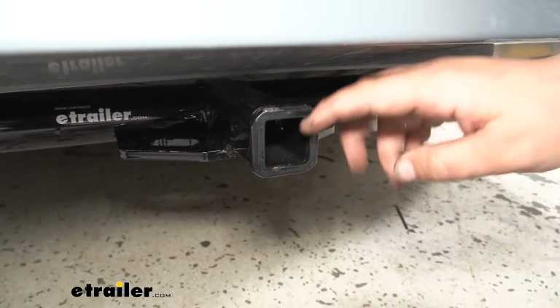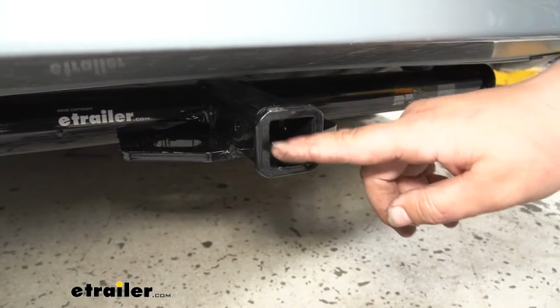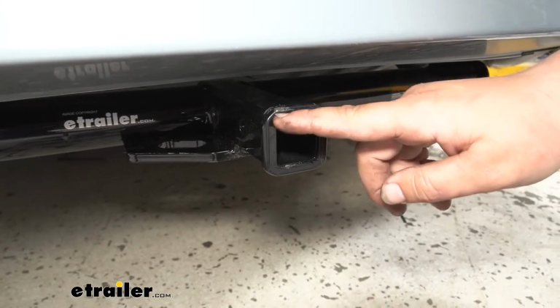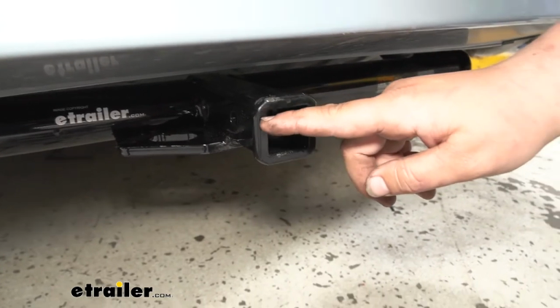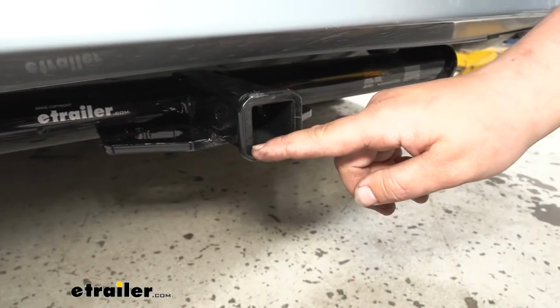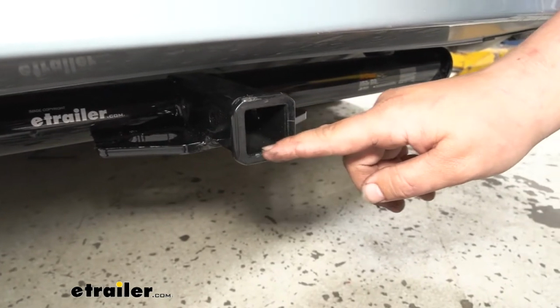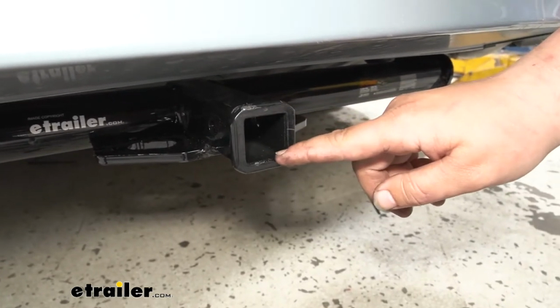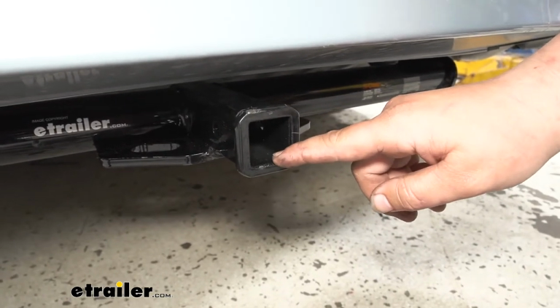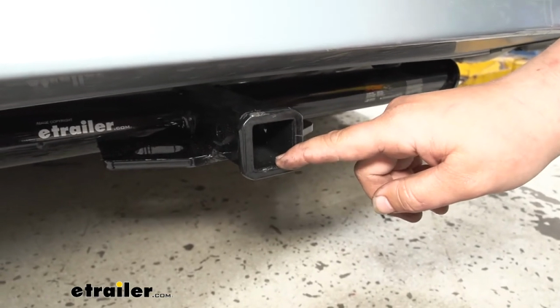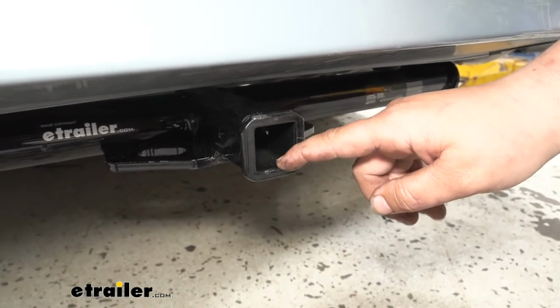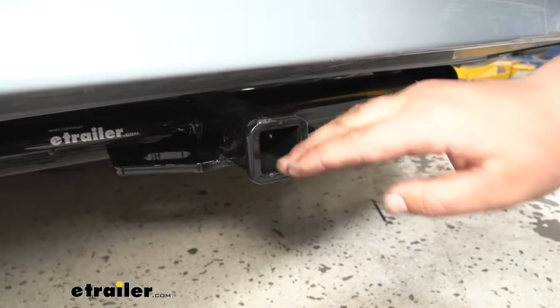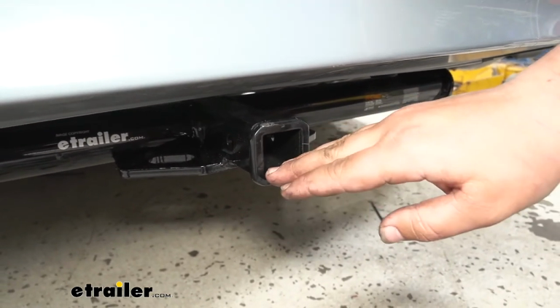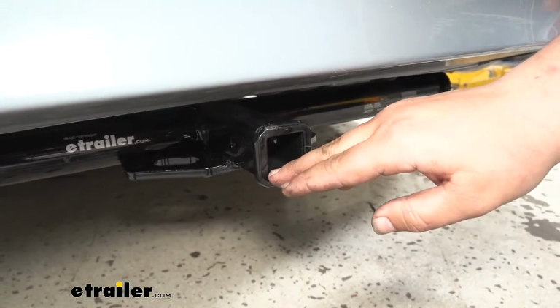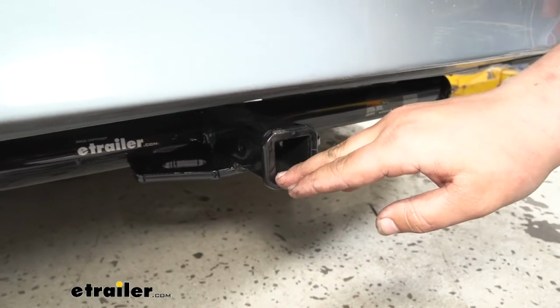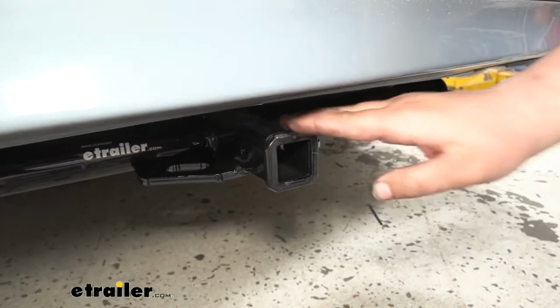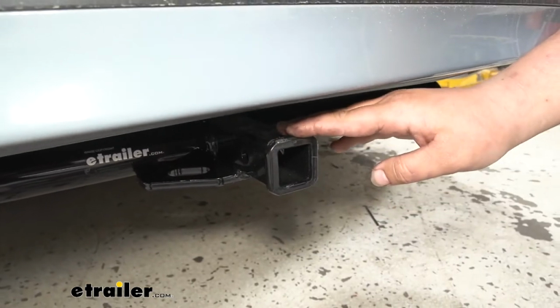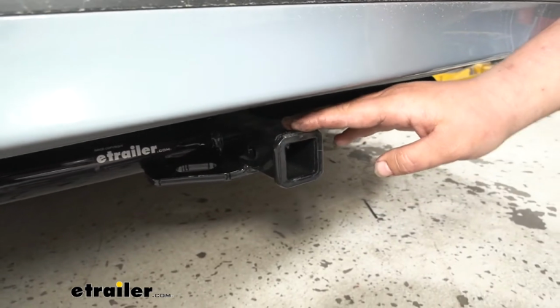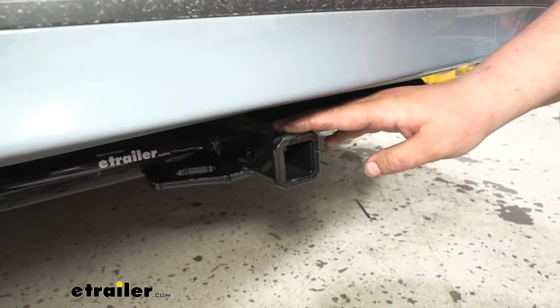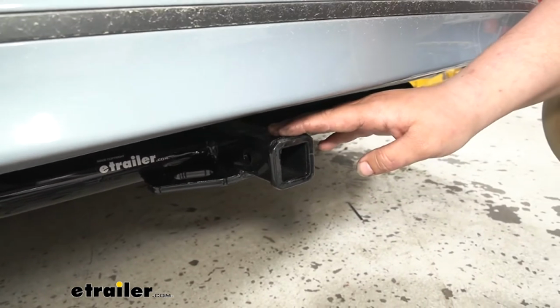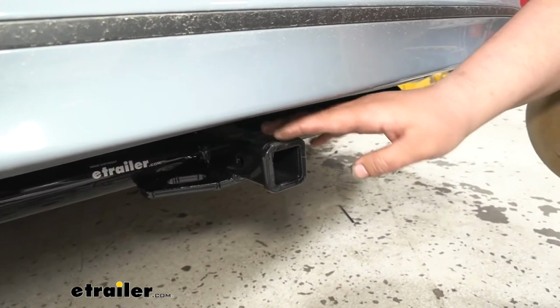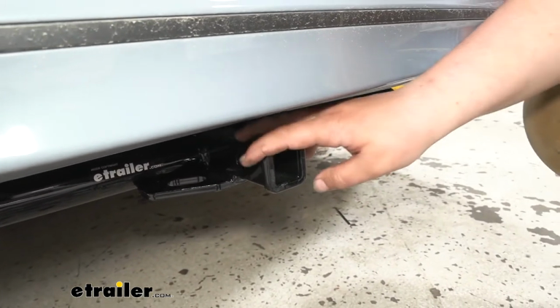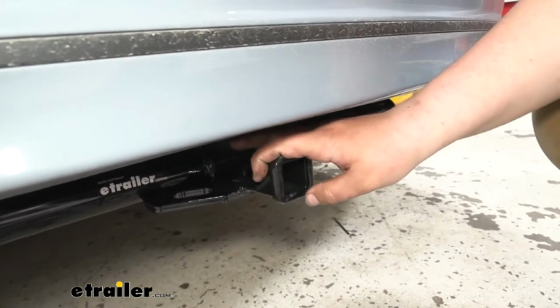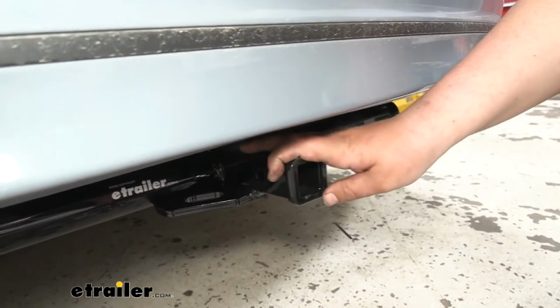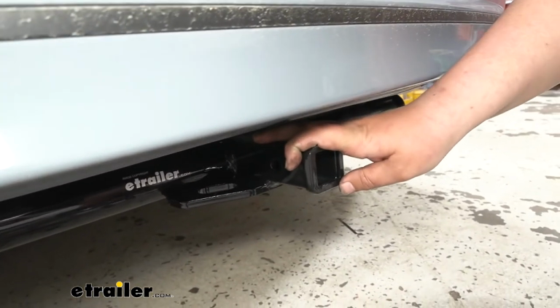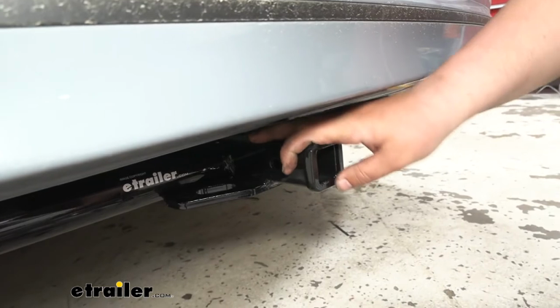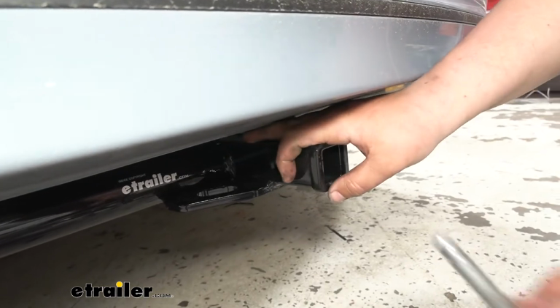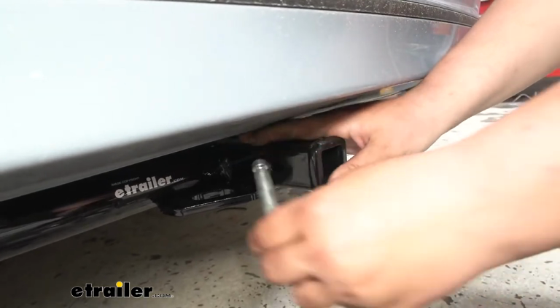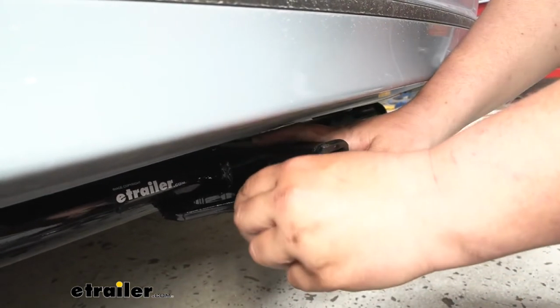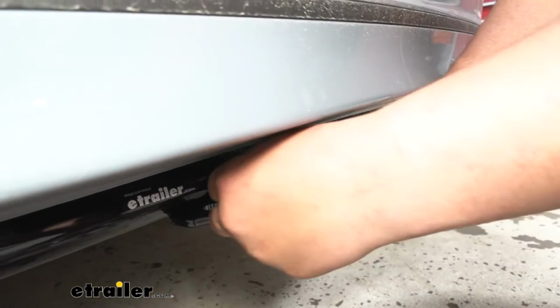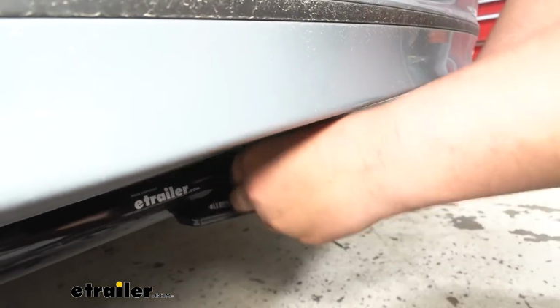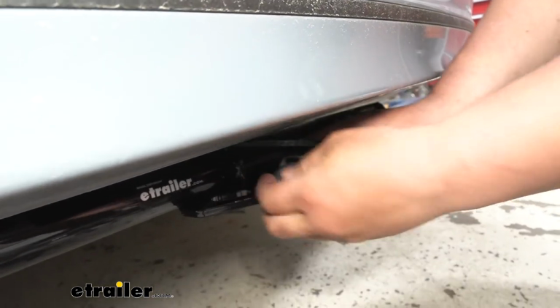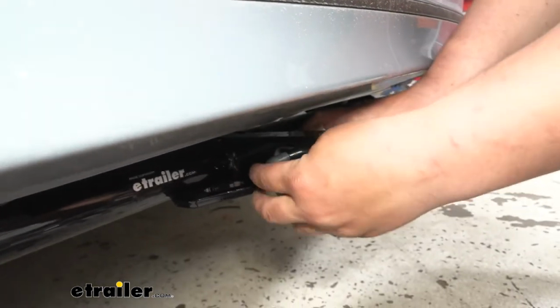With this being a class one, we are going to have an inch and a quarter by inch and a quarter receiver tube opening. We do have a lot of hitch mounted accessories, but you are going to be kind of limited due to the size. And on the side of our hitch, we are going to have a half inch pinhole opening. As you can see, our pin fits through there nicely.